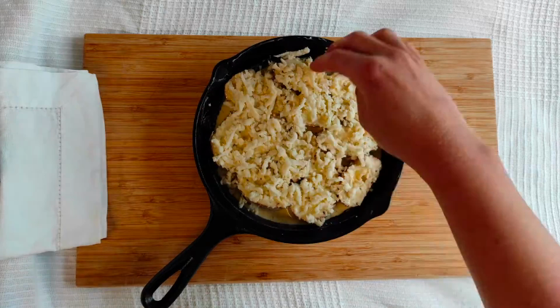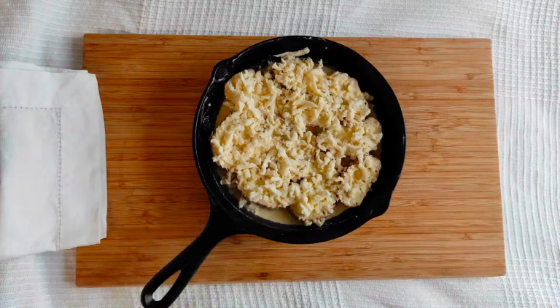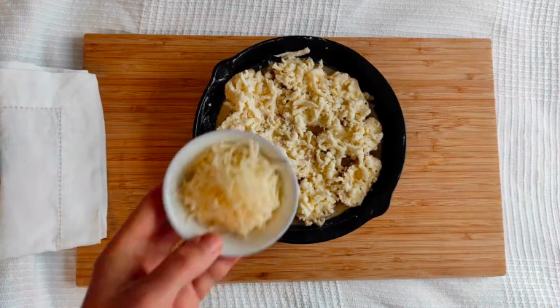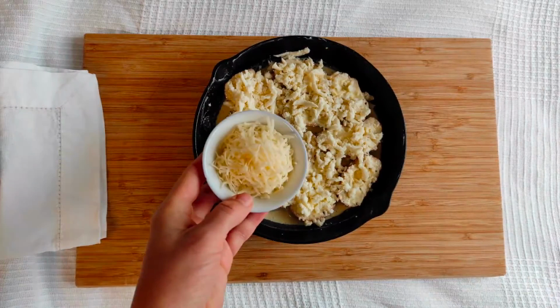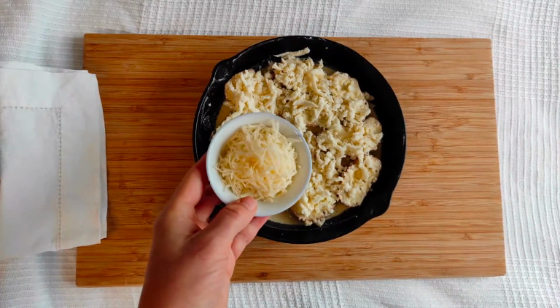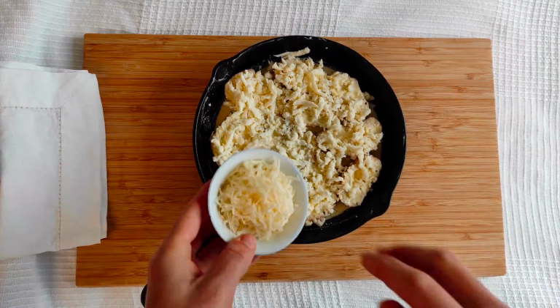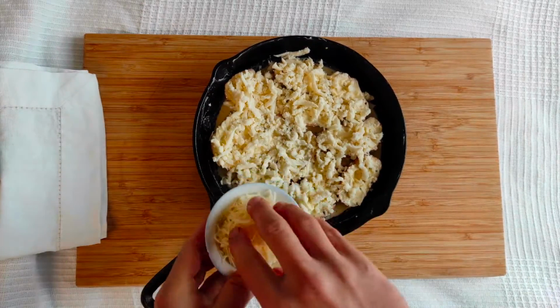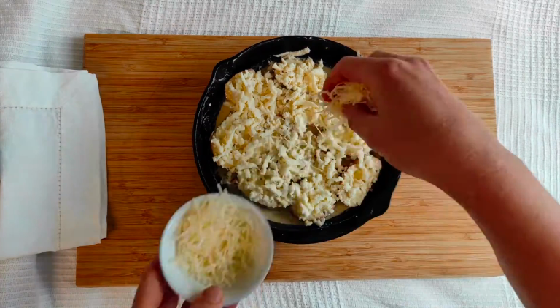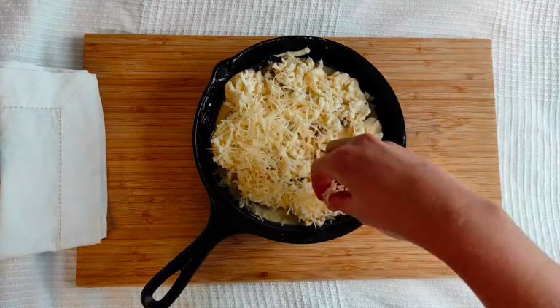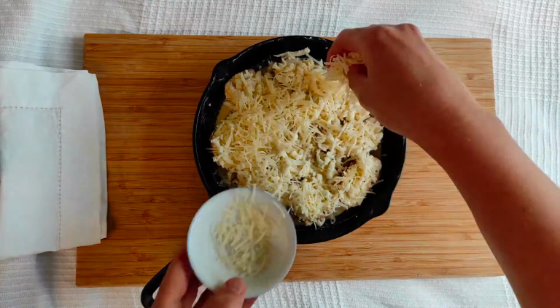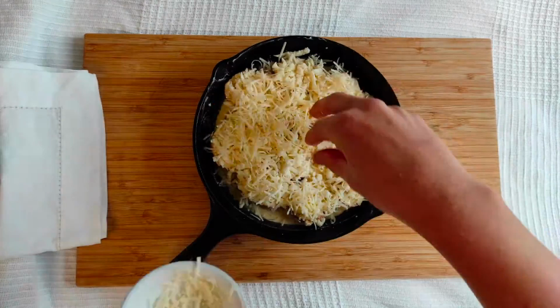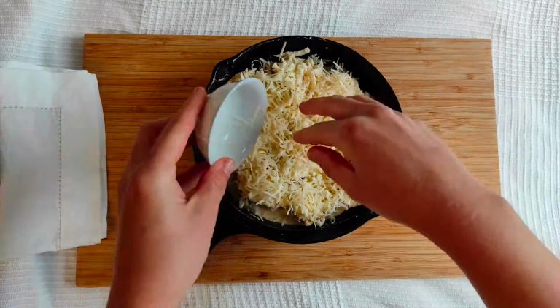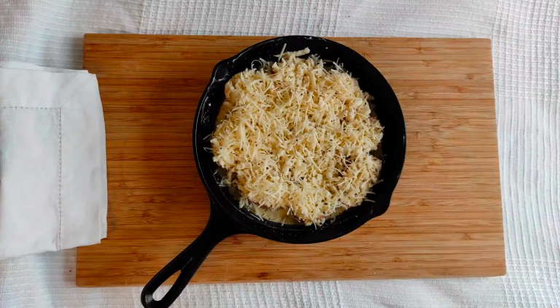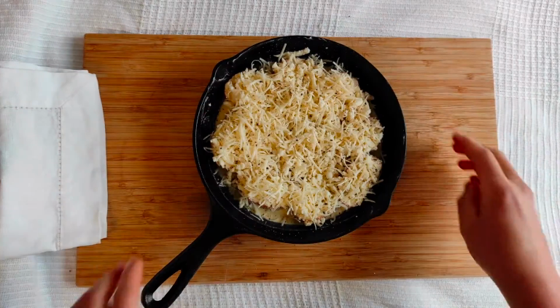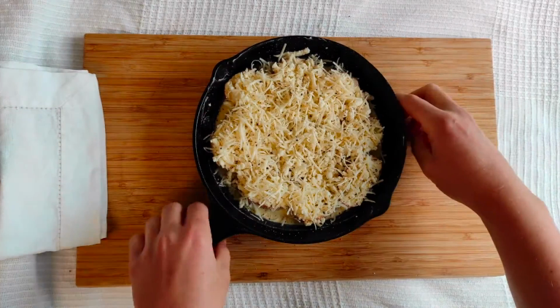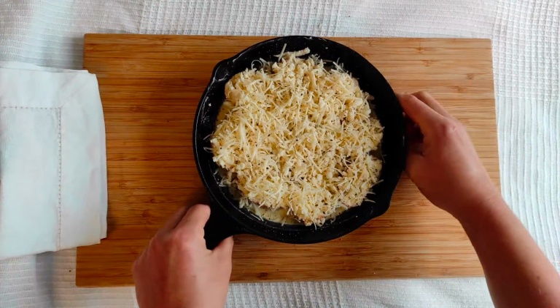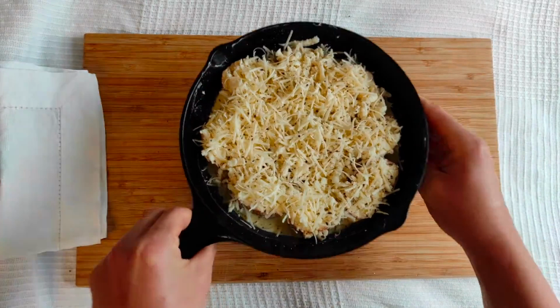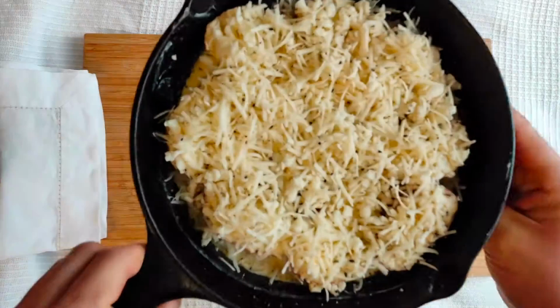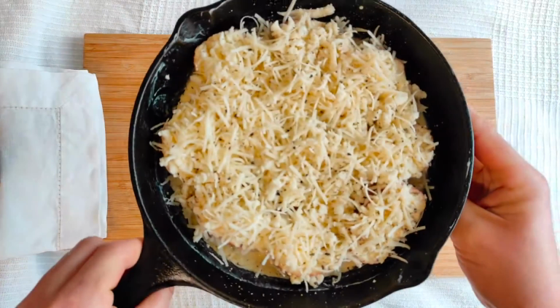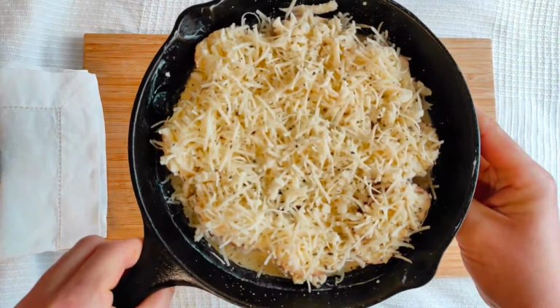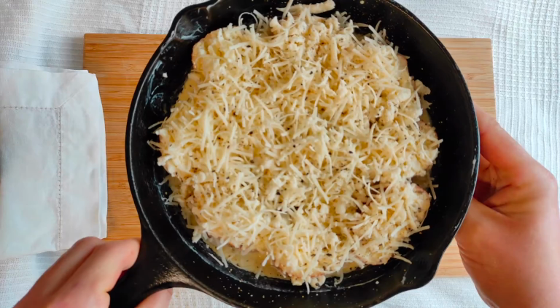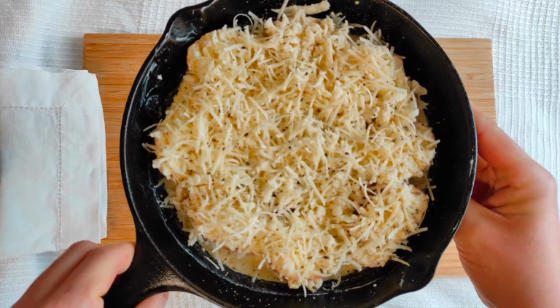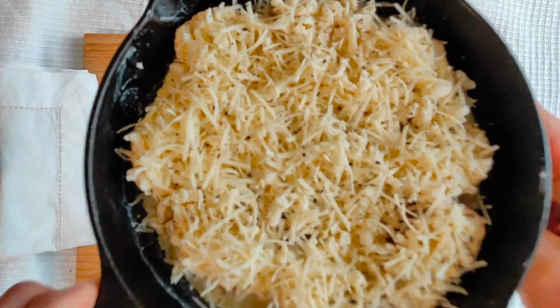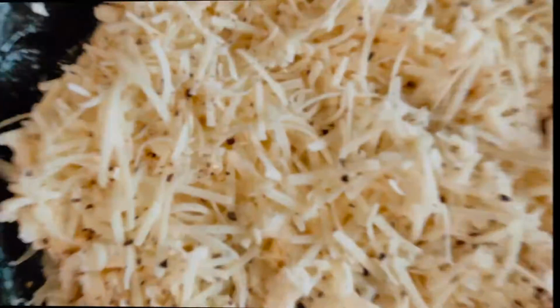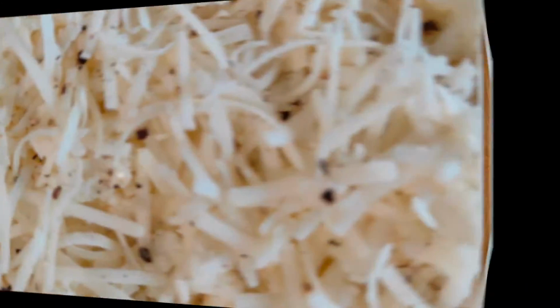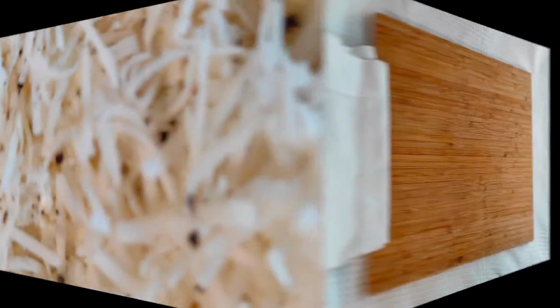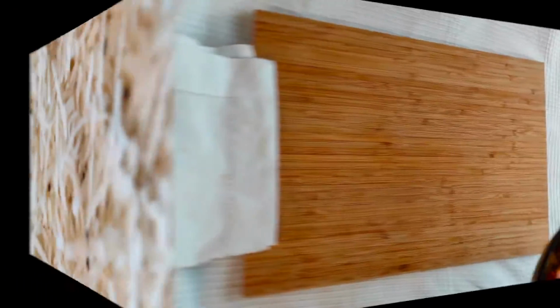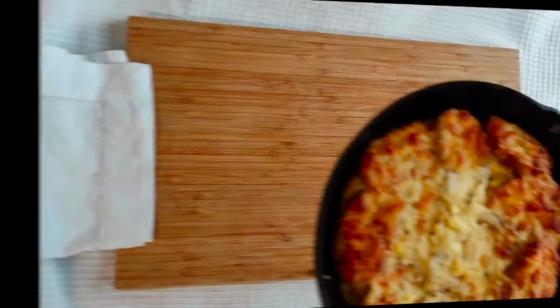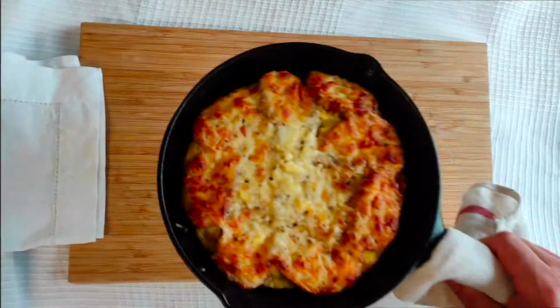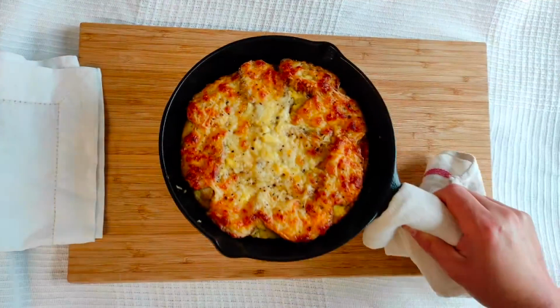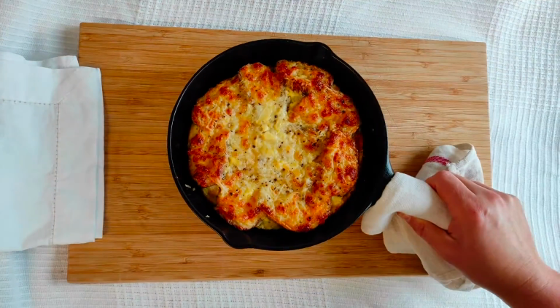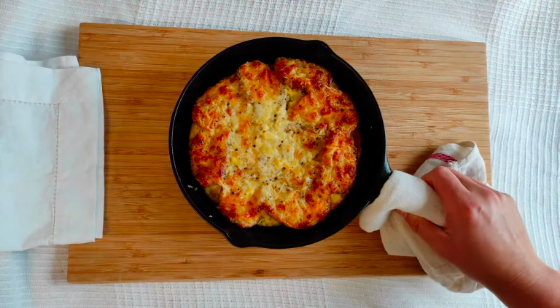Bread, cheese, garlic — just try it and let me know what you think about this lazy breakfast casserole idea.